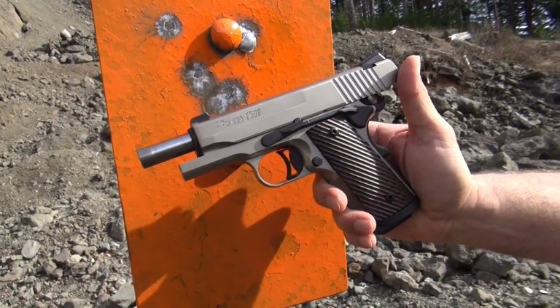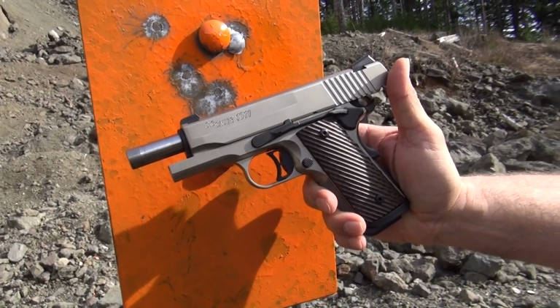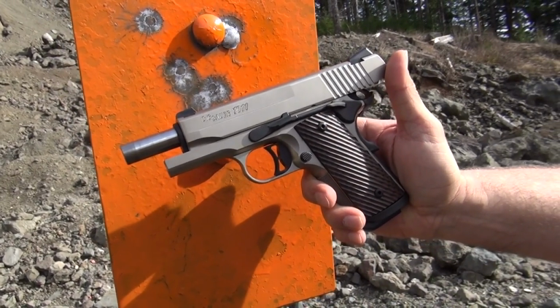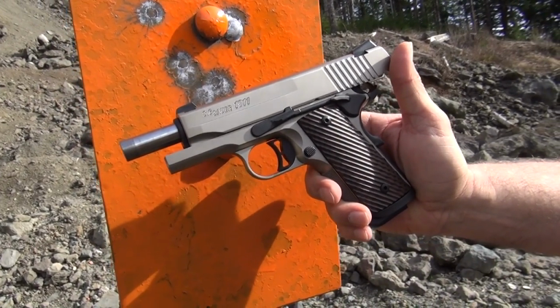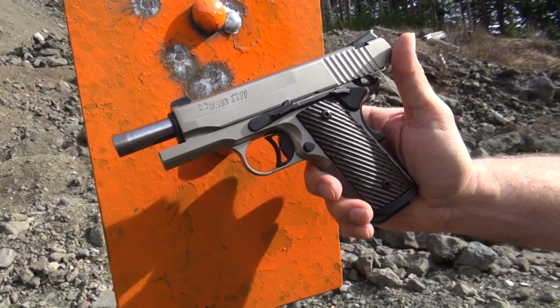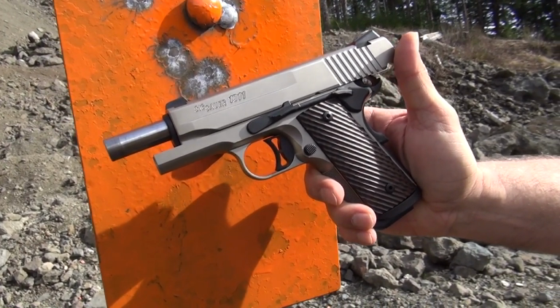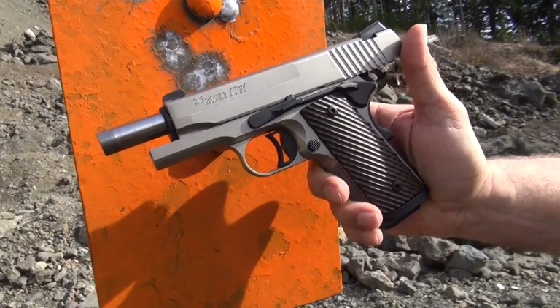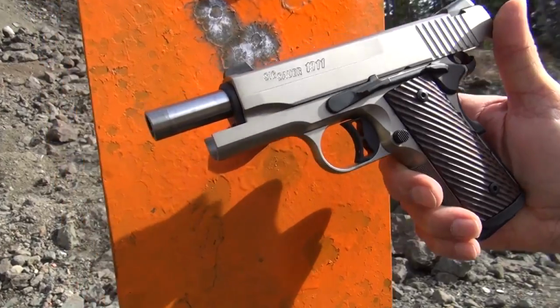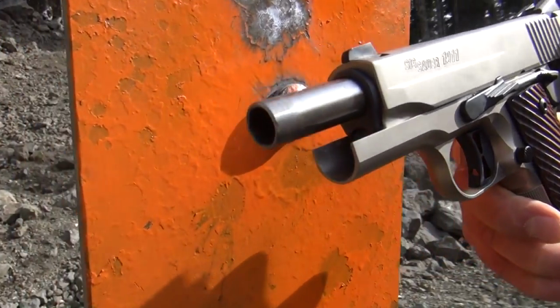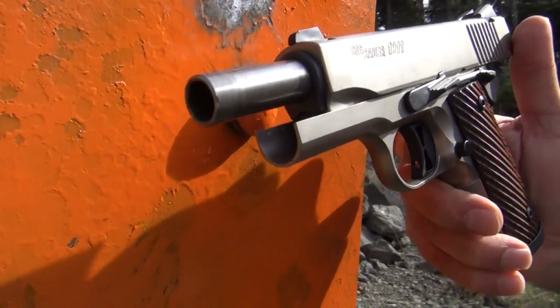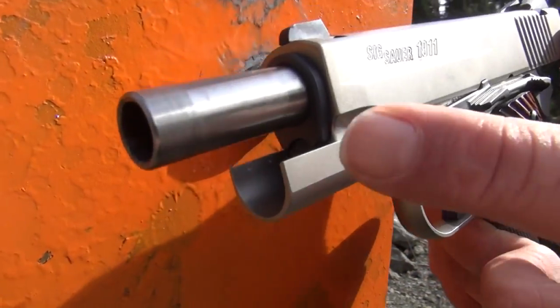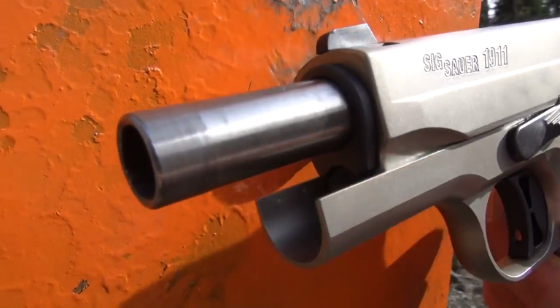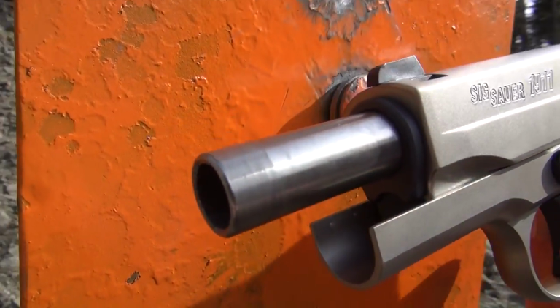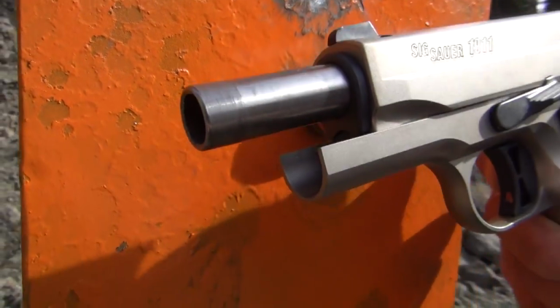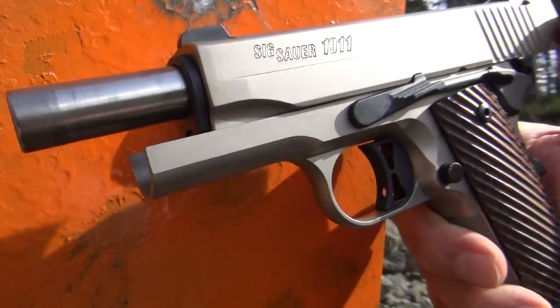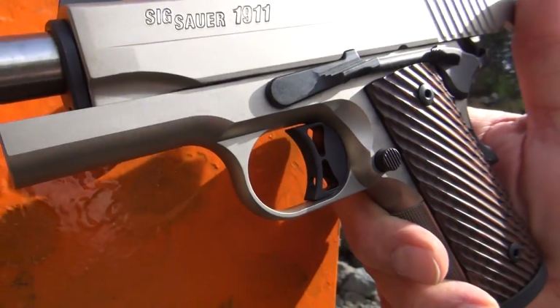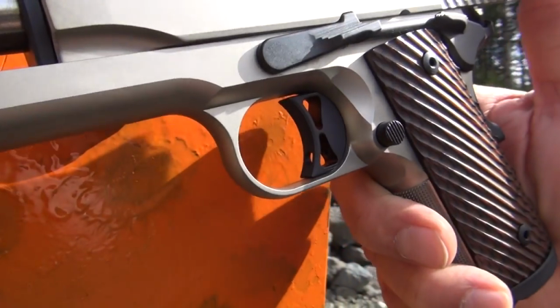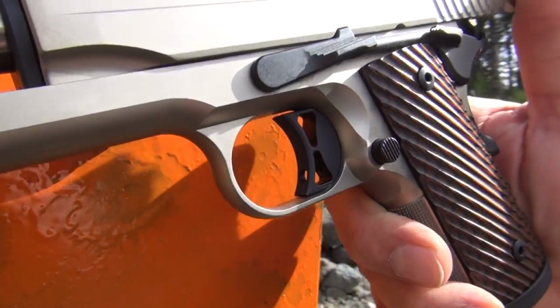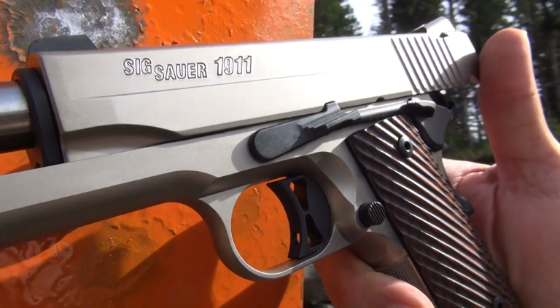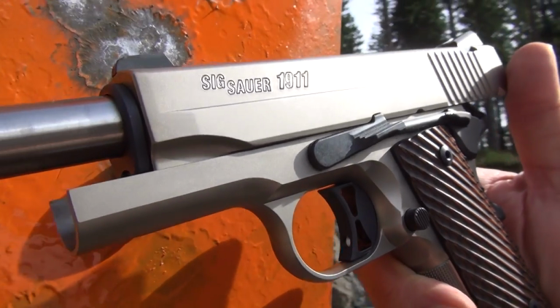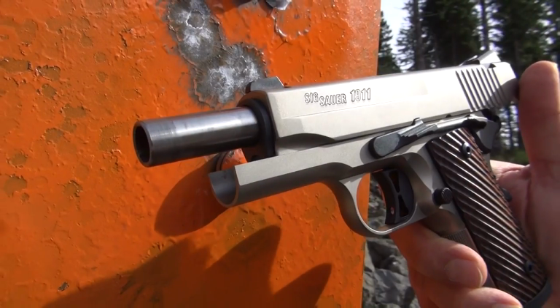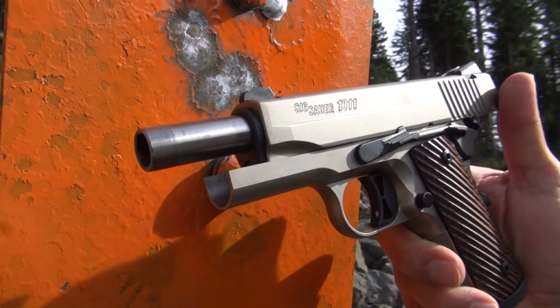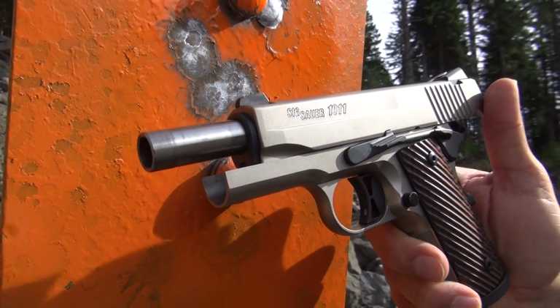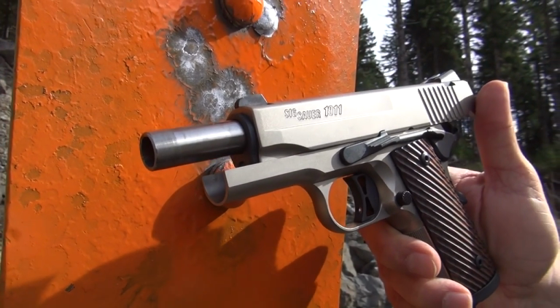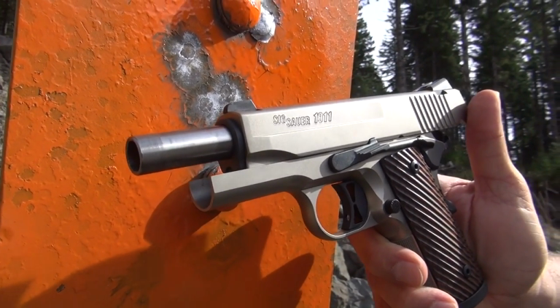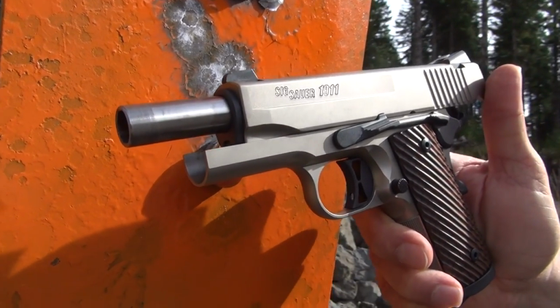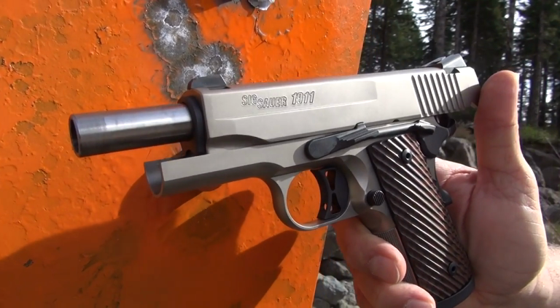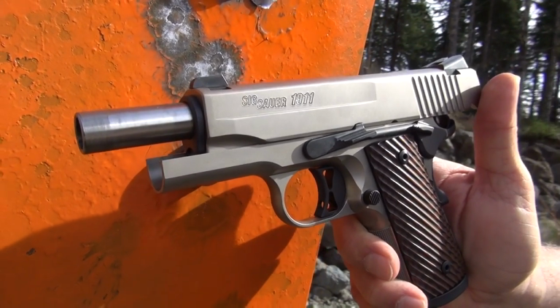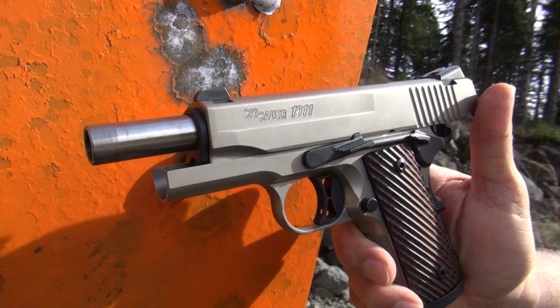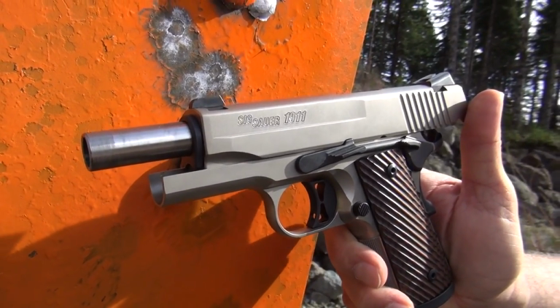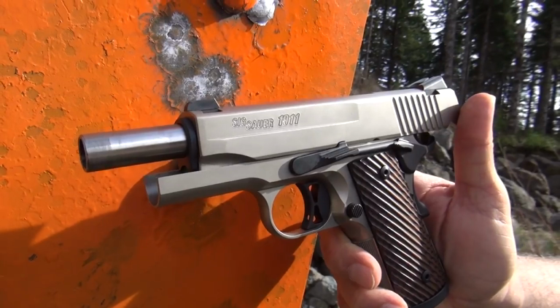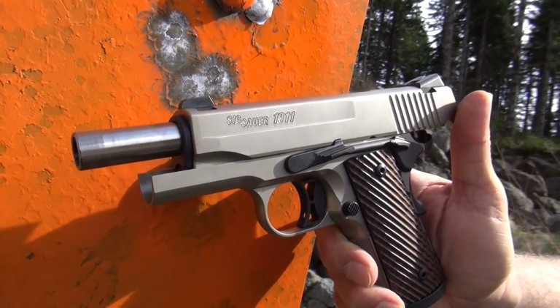Recoil is pretty good. The pistol is a little heavy because it is all stainless steel — it also has the stainless steel barrel, which you can see right here. Somewhere in the neighborhood of 38 ounces, so it controls recoil real well. We're going to shoot it some more today. So far I'm very happy.